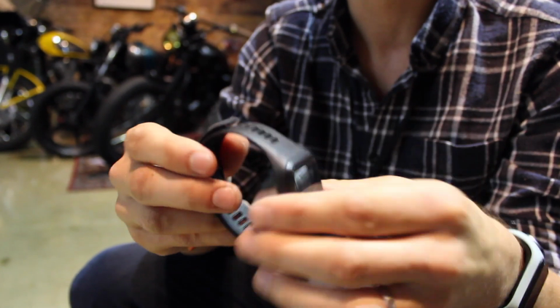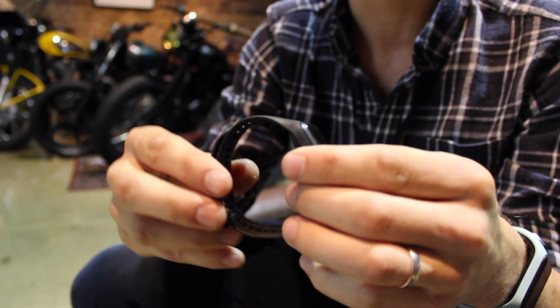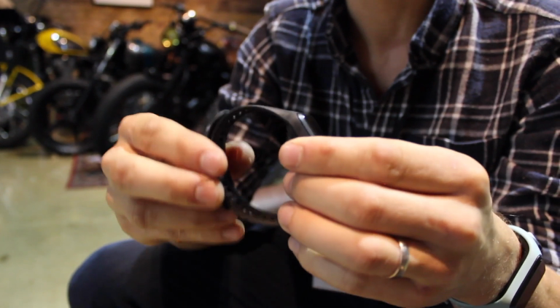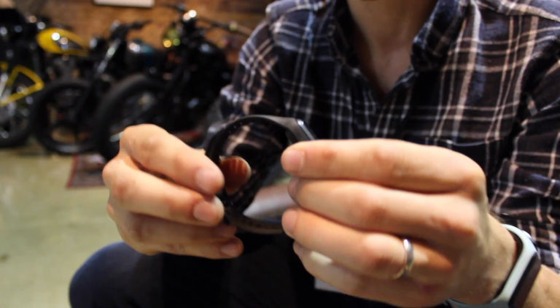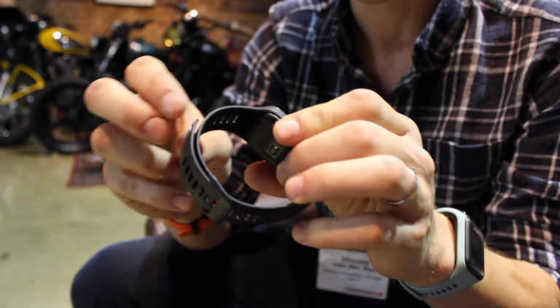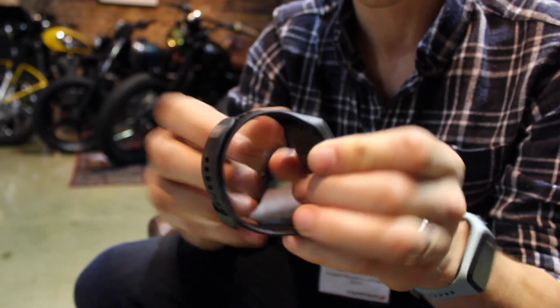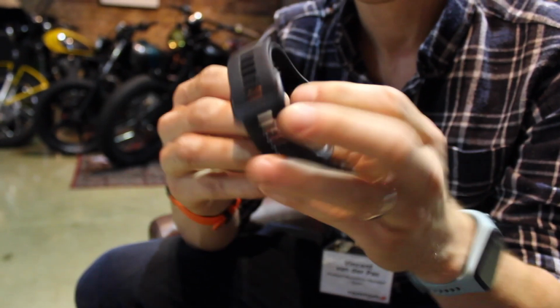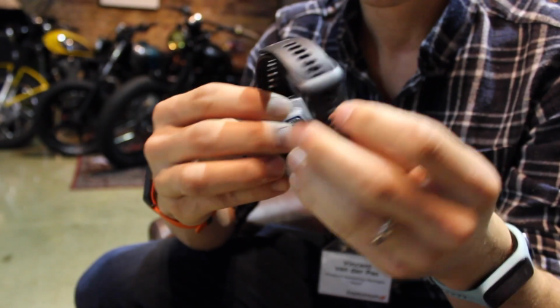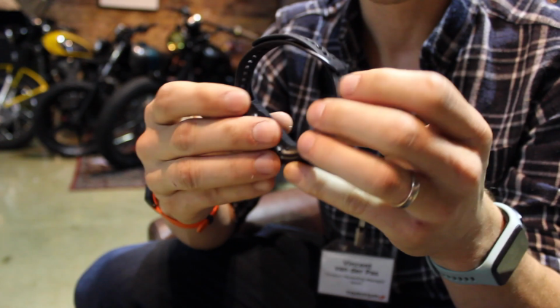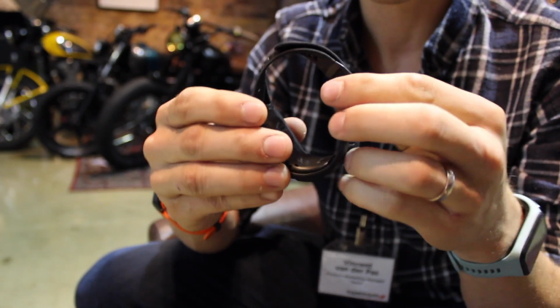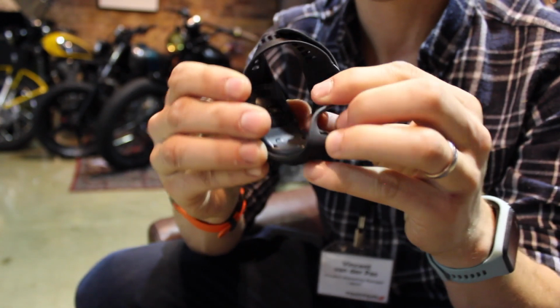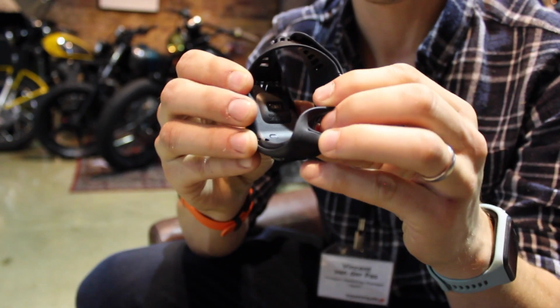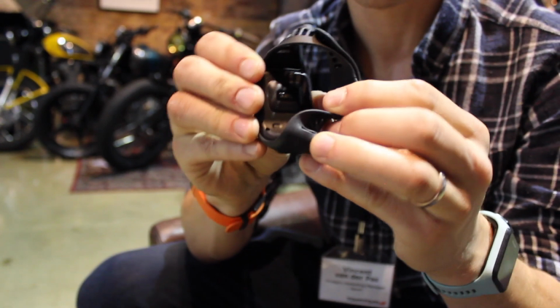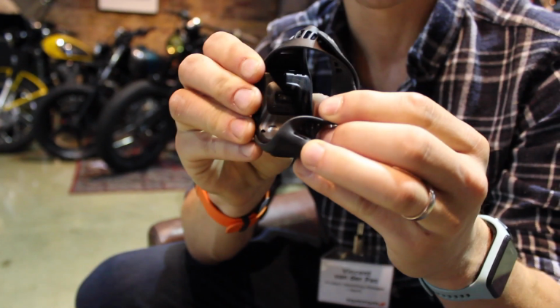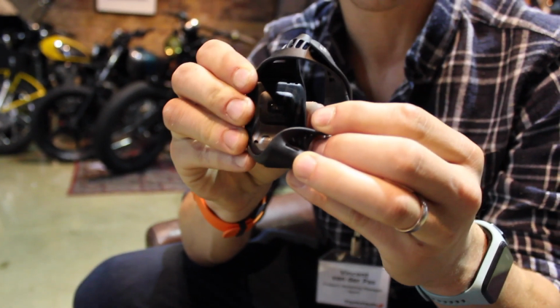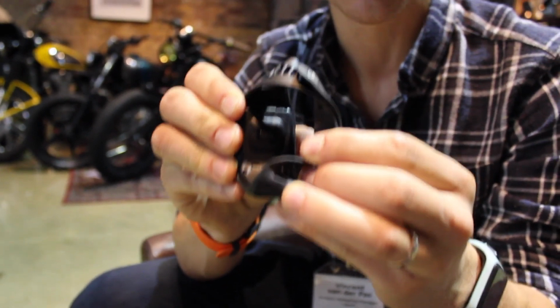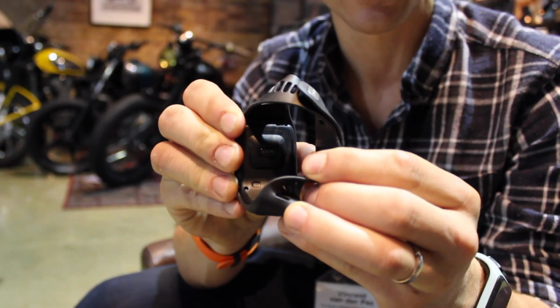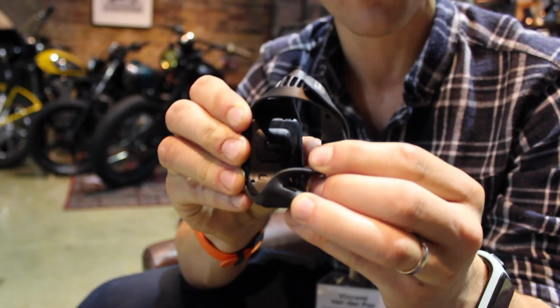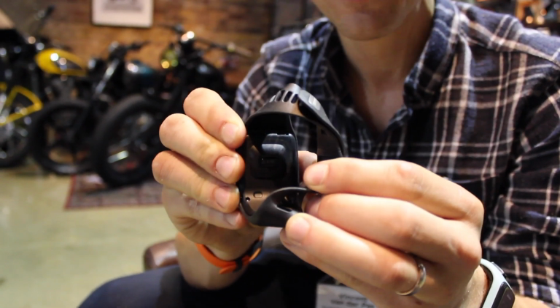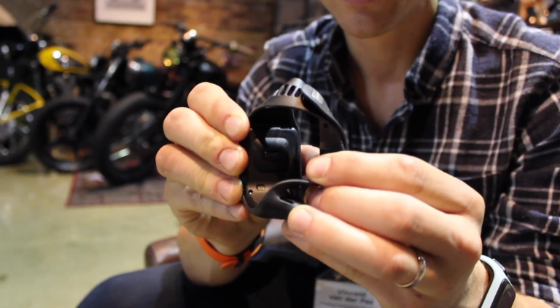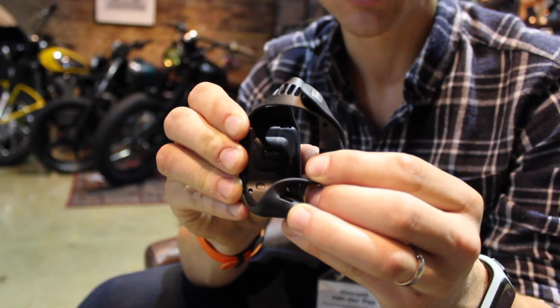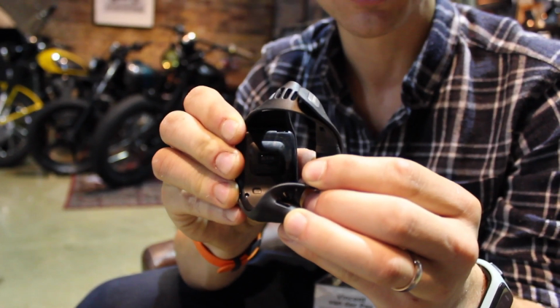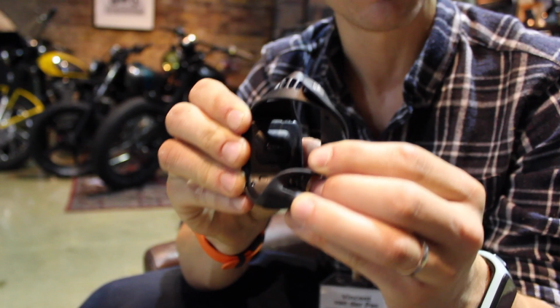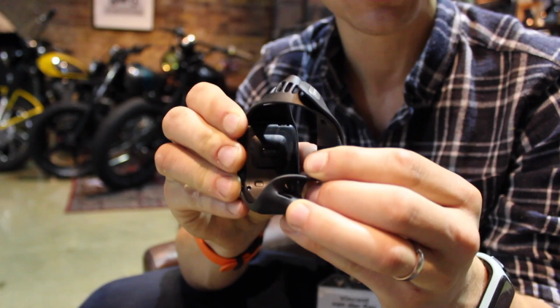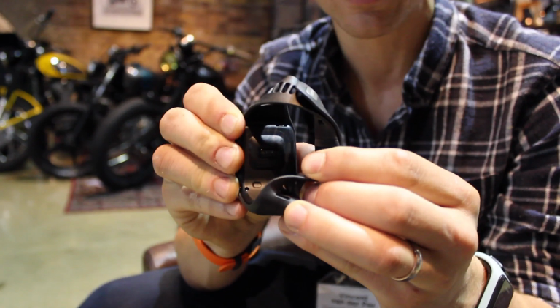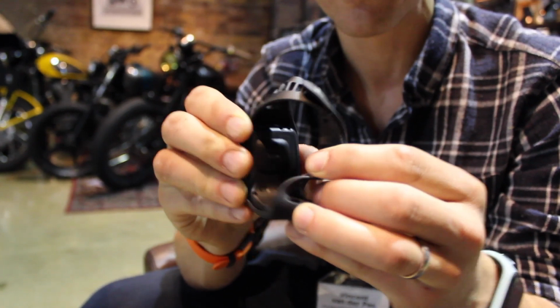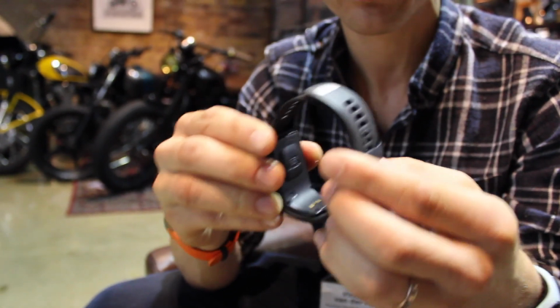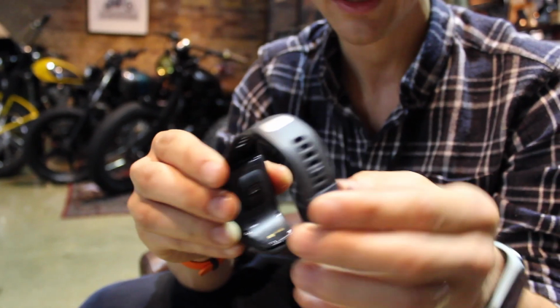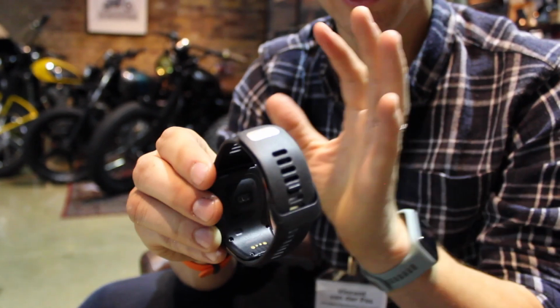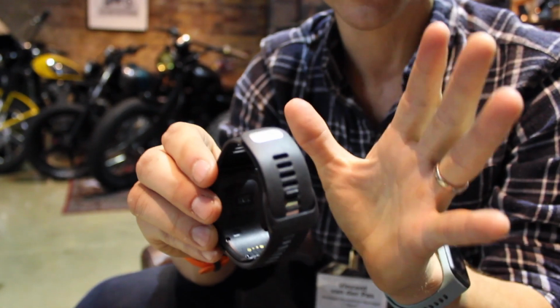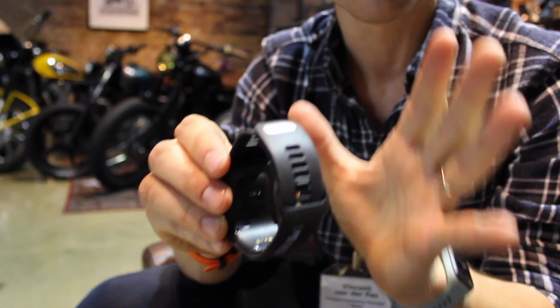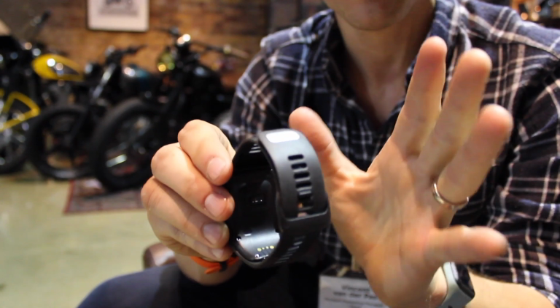It's also really easy to close. The cardio watches still have the built-in cardio sensor on the back — we still use the same technology, so a lot of things we've kept.